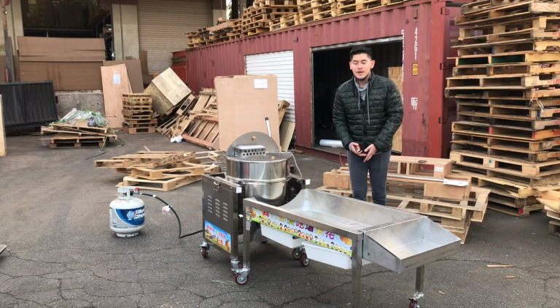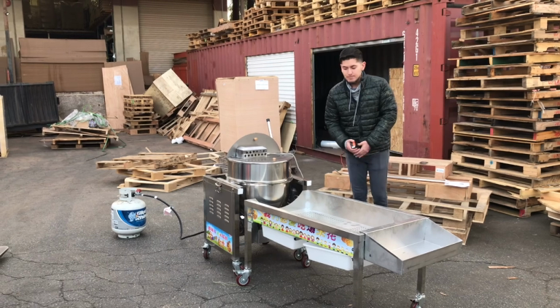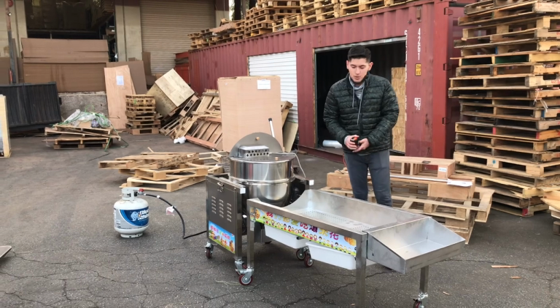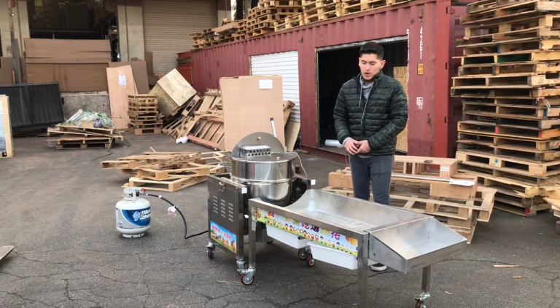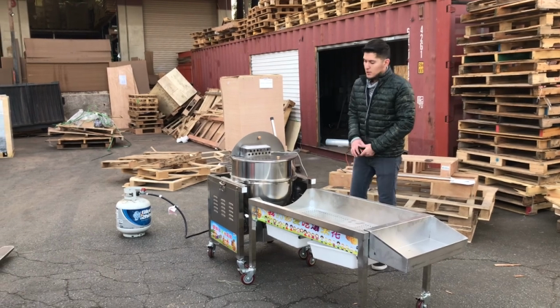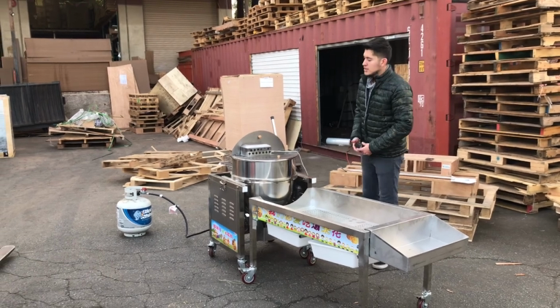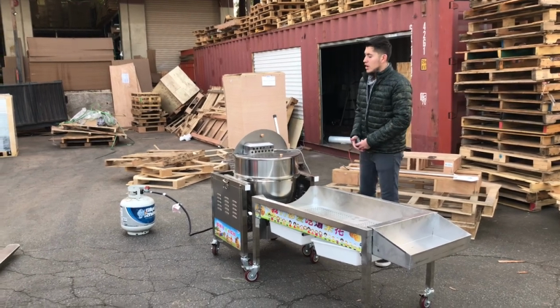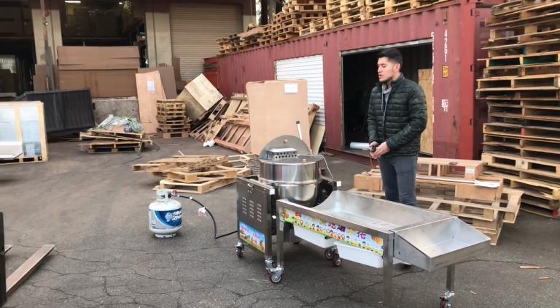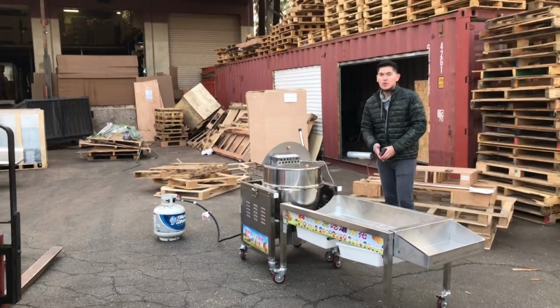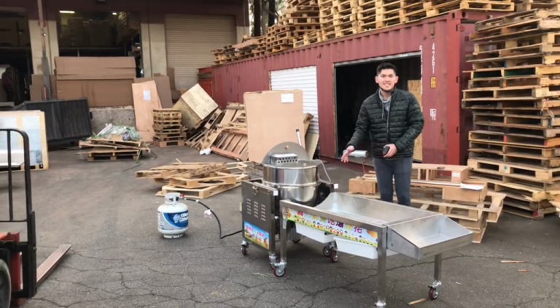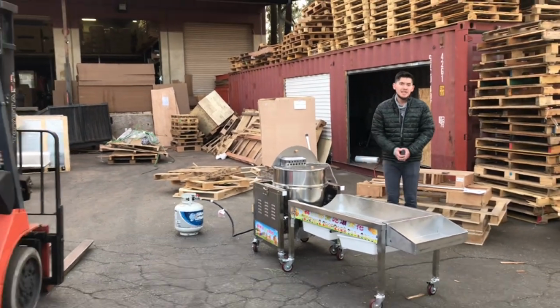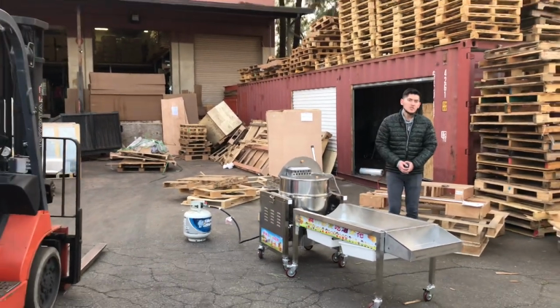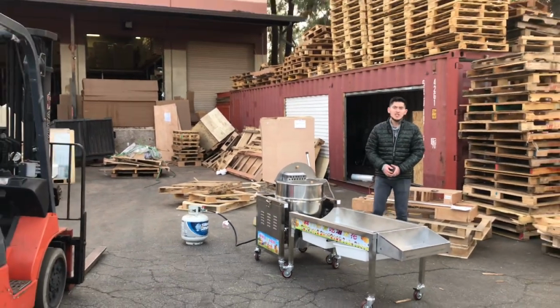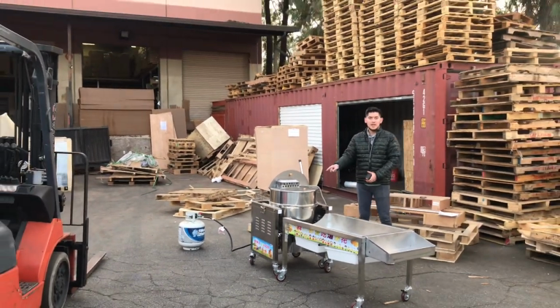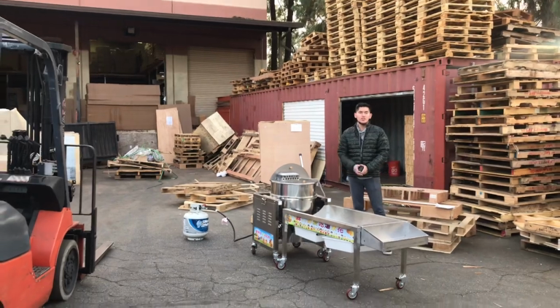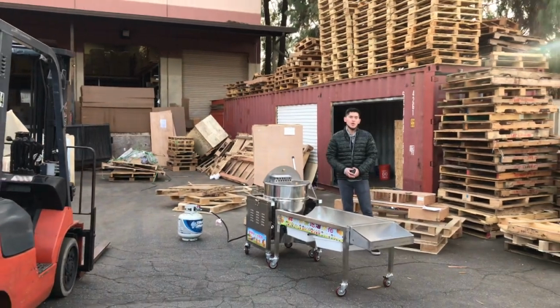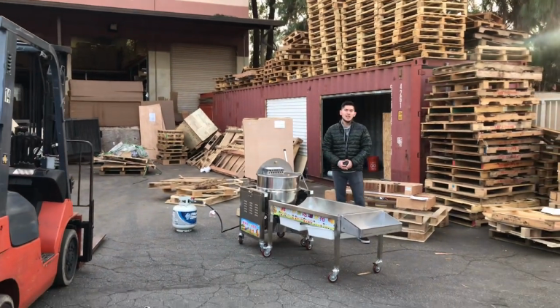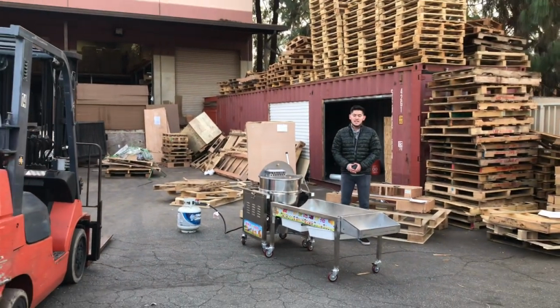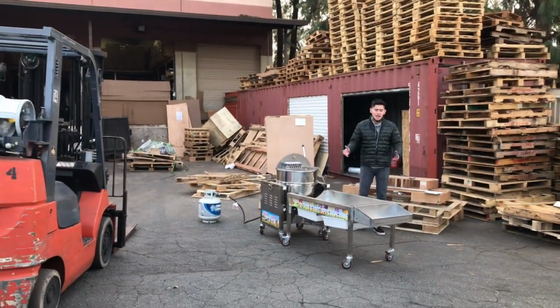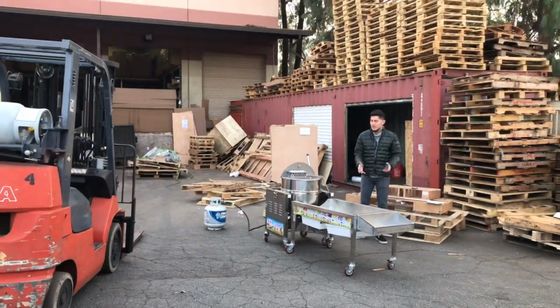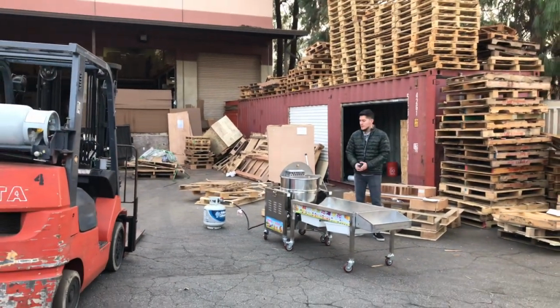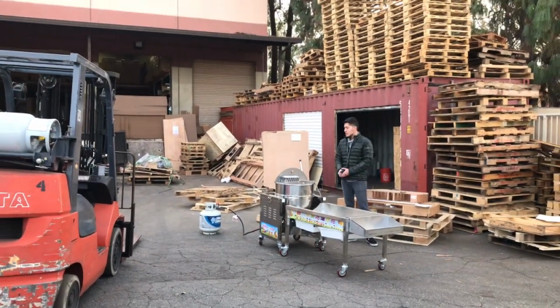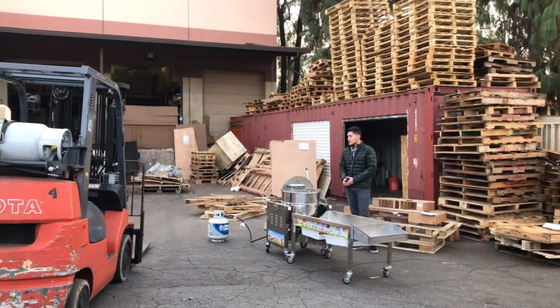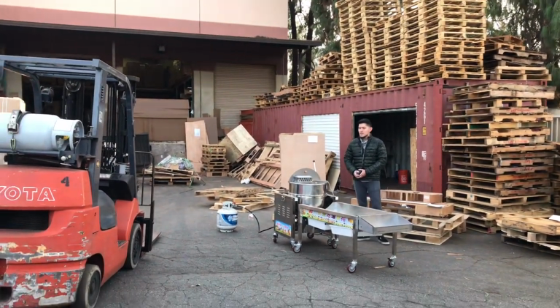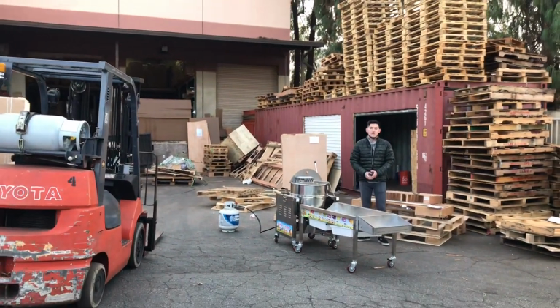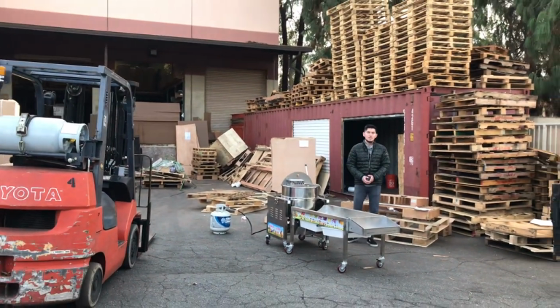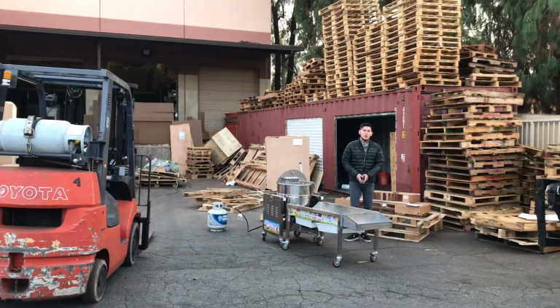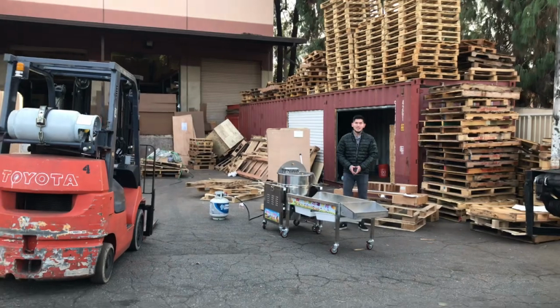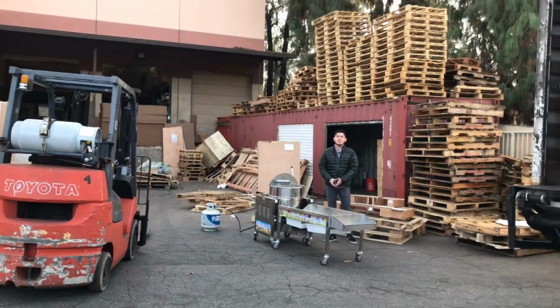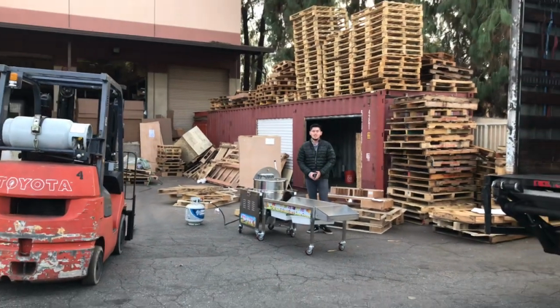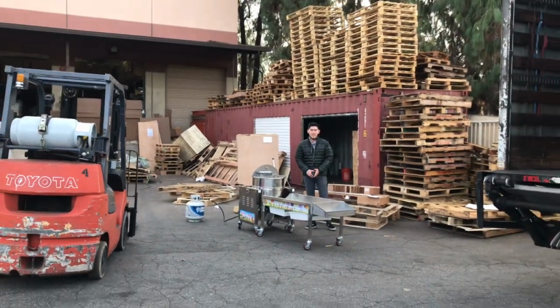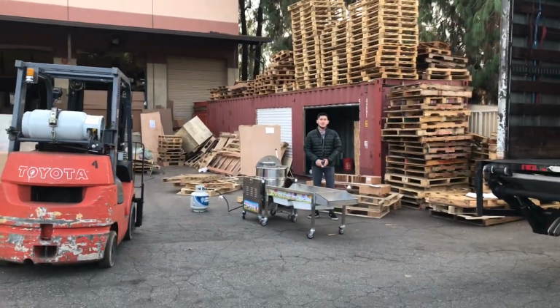For more information go to our website CoolerDepotUSC.com — we have all info regarding this unit on there, including the price. If you're interested you can make a purchase on our website. If you have any other questions regarding this unit you can also give us a call and we'll help you out. Thank you for watching.